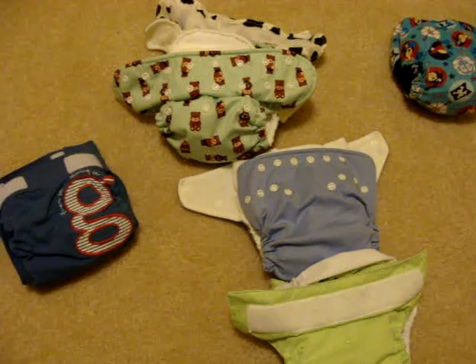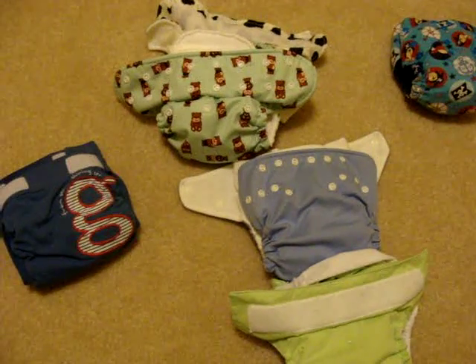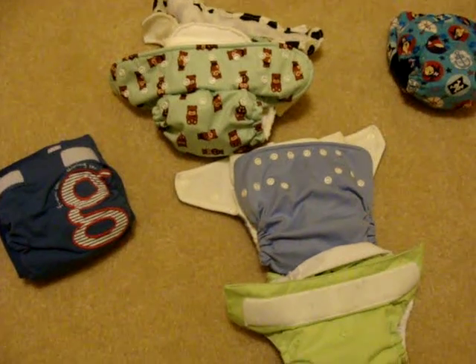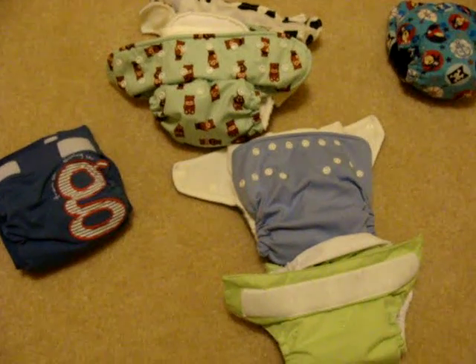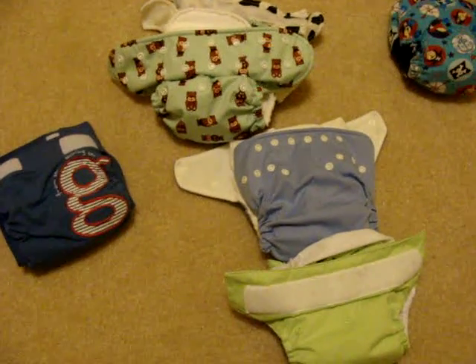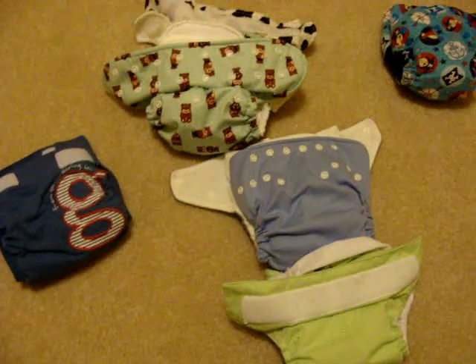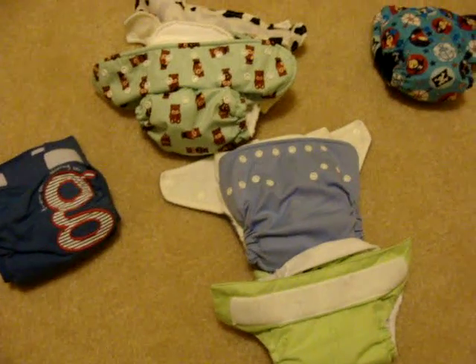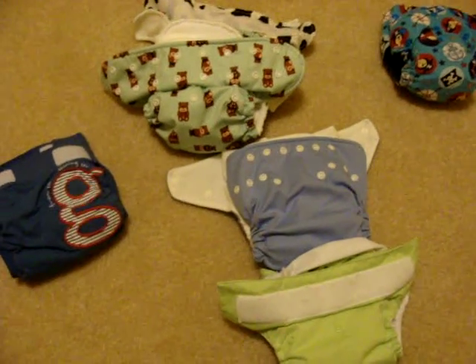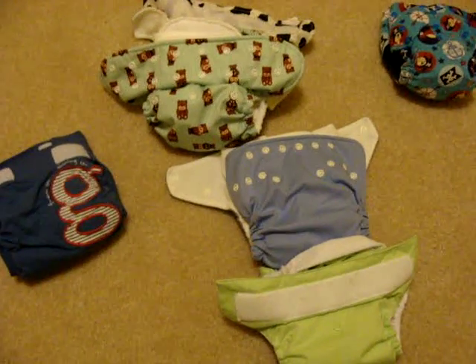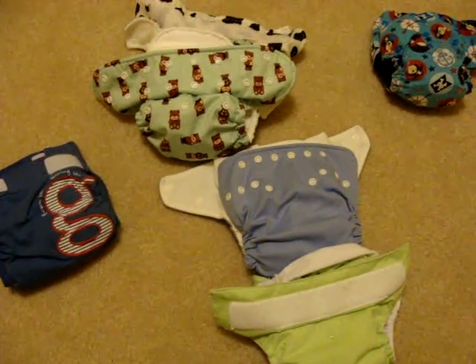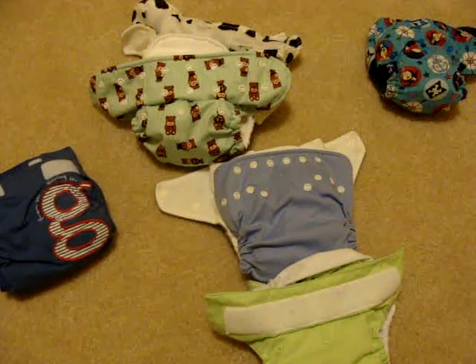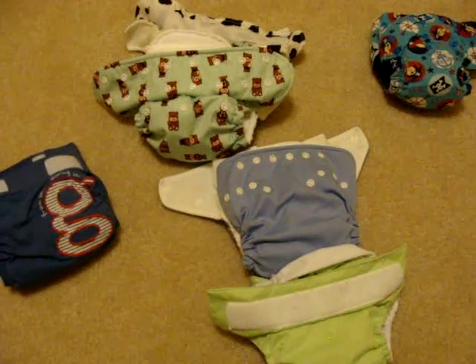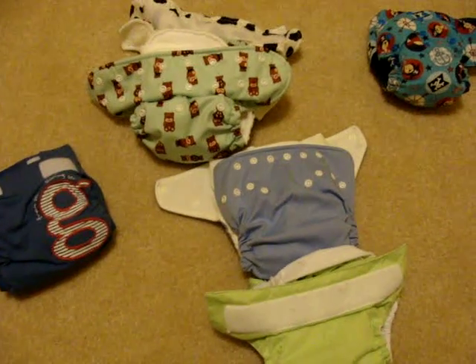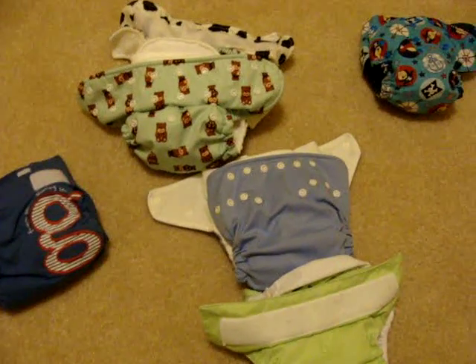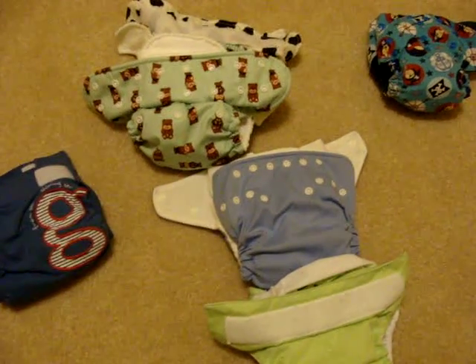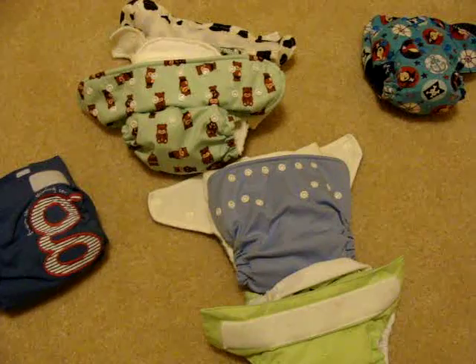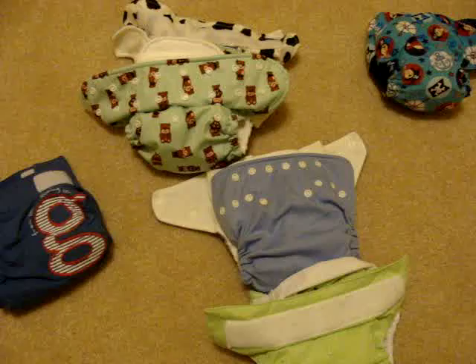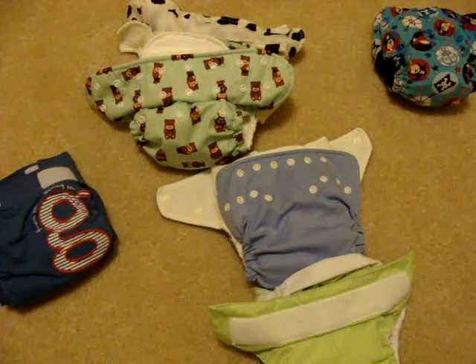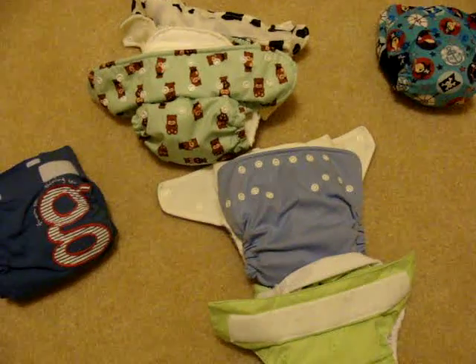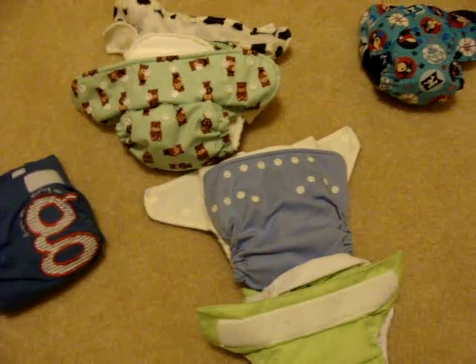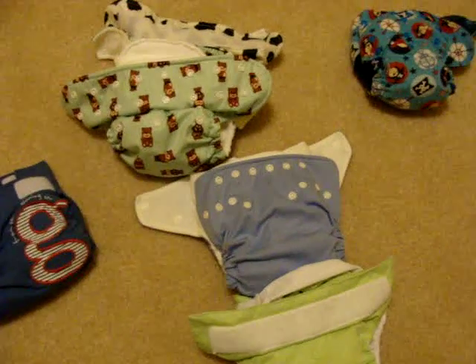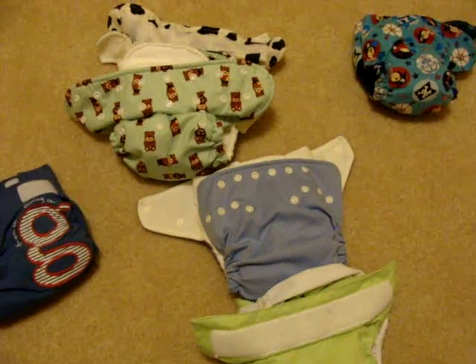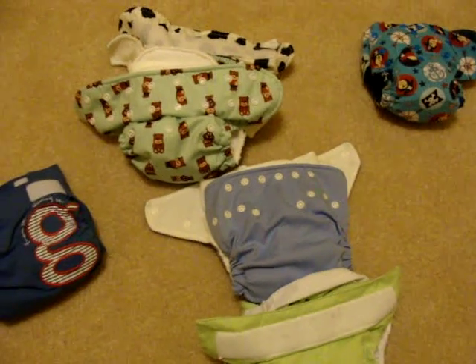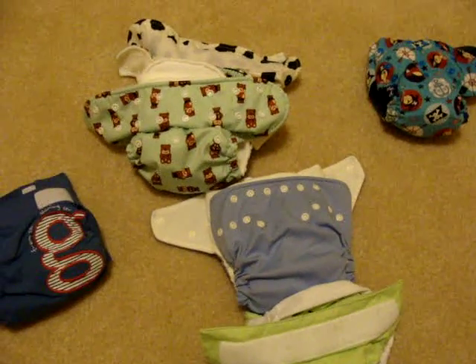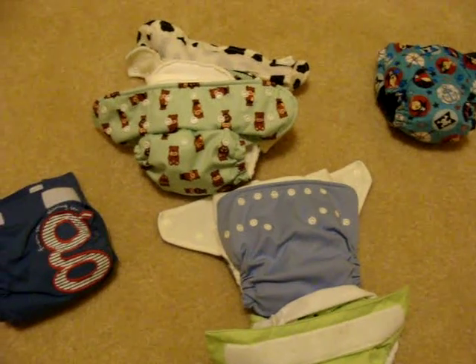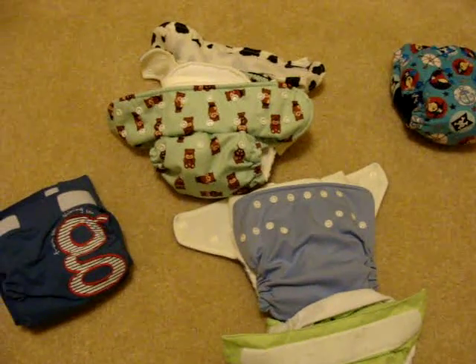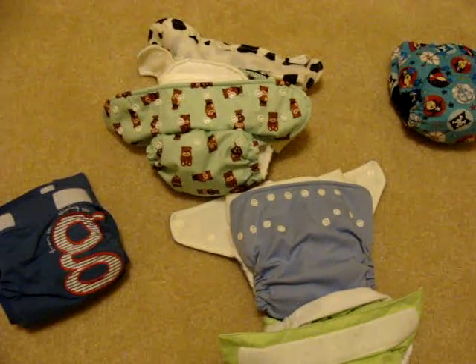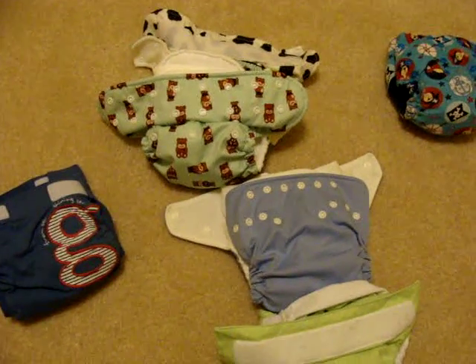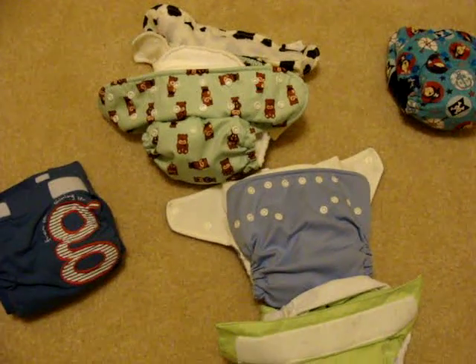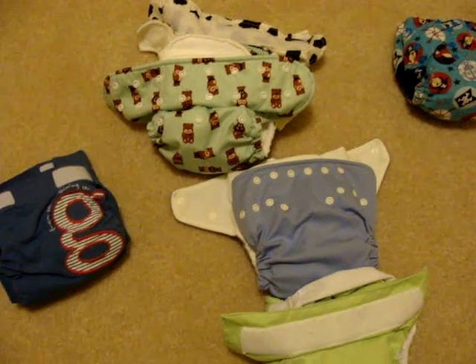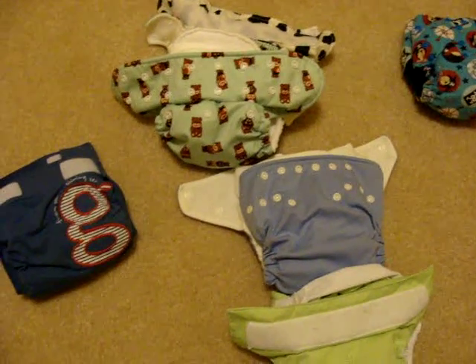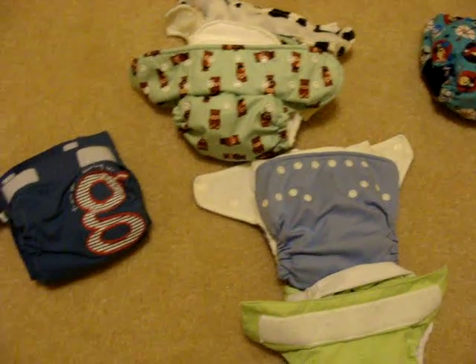I wanted to make a short video to go over the different kinds of cloth diapers to help moms who want to start but are intimidated by all the different words and phrases.